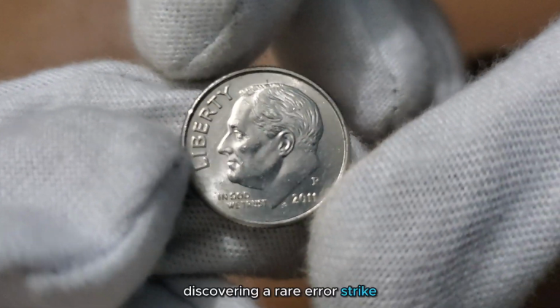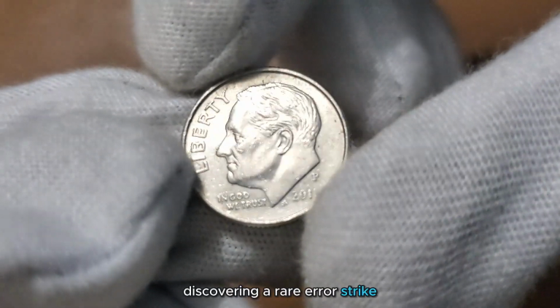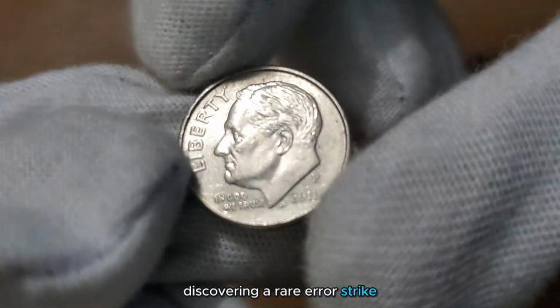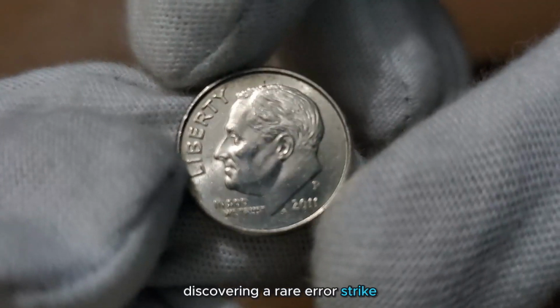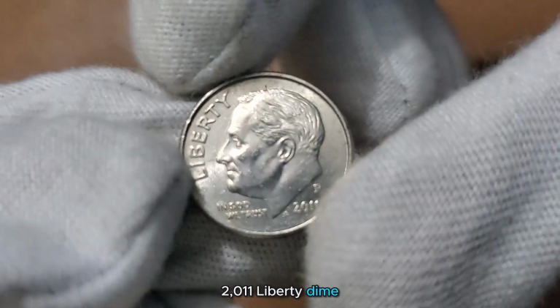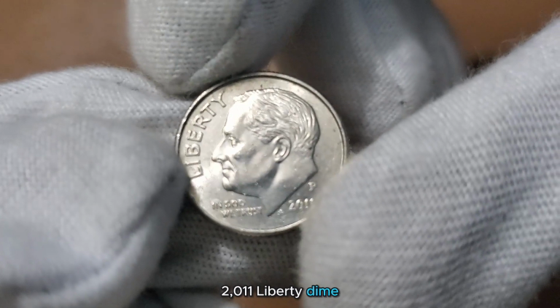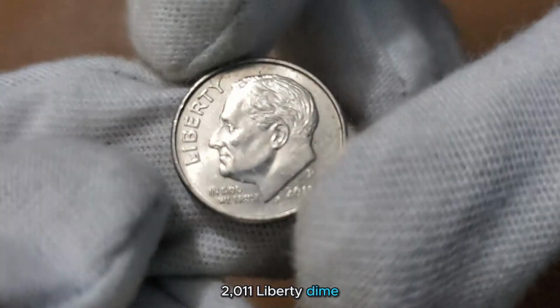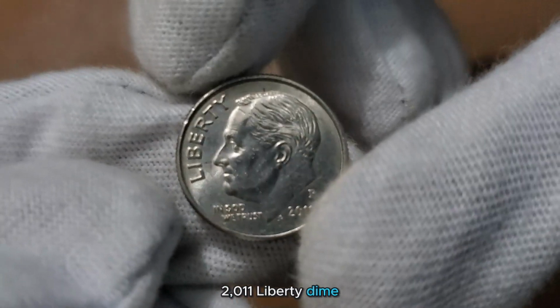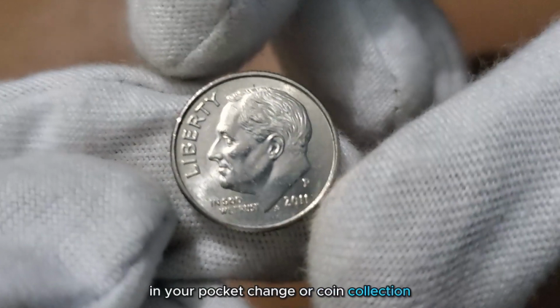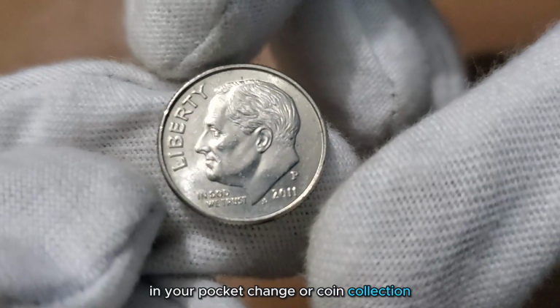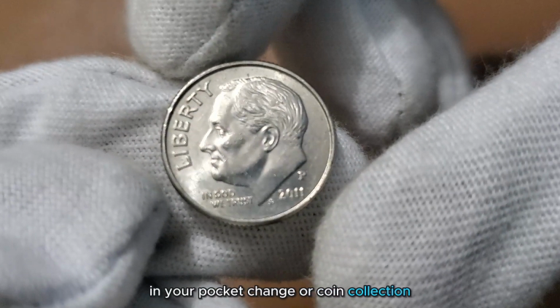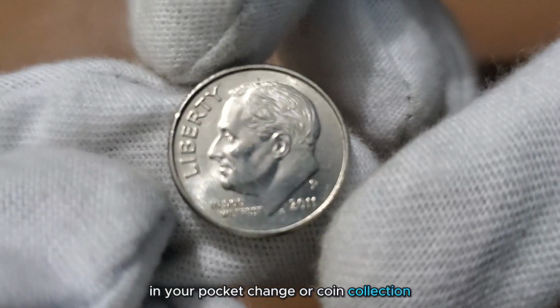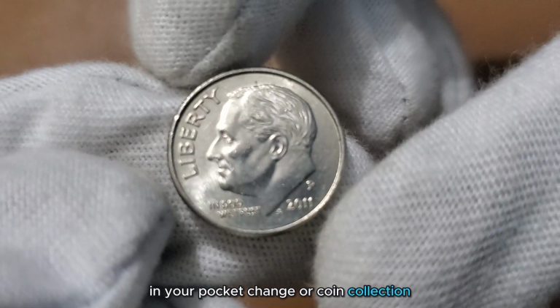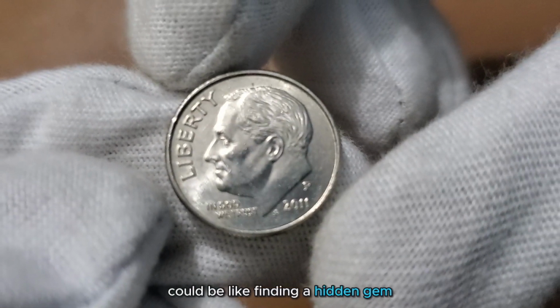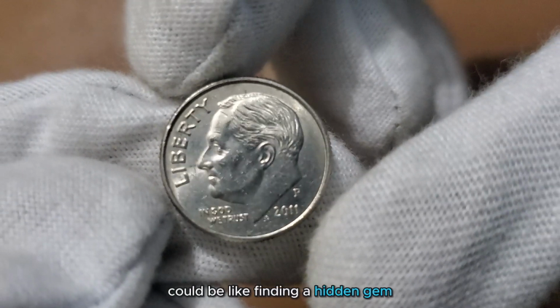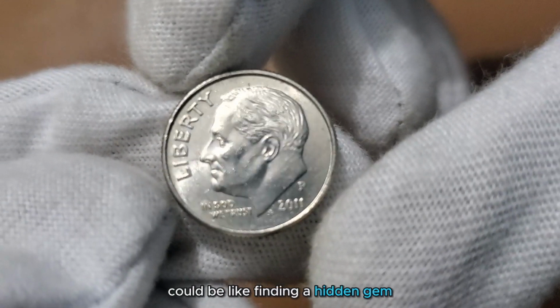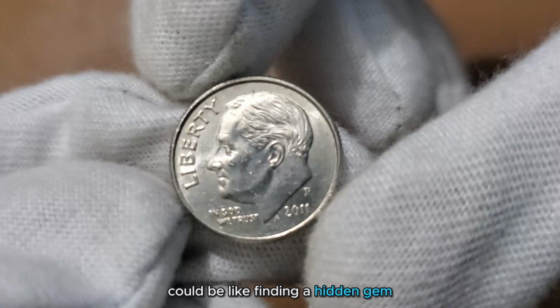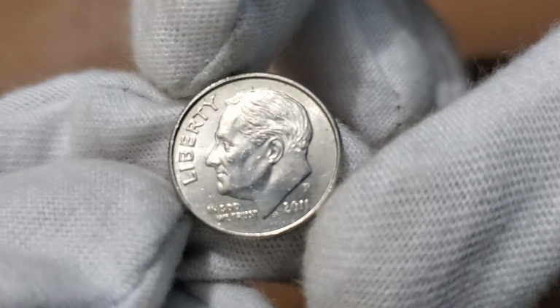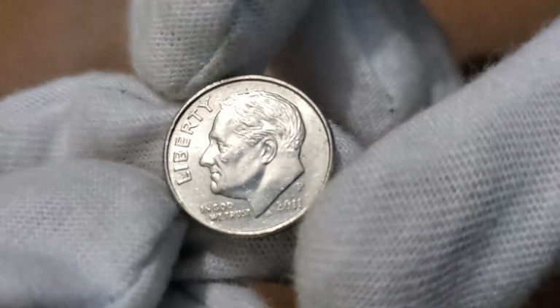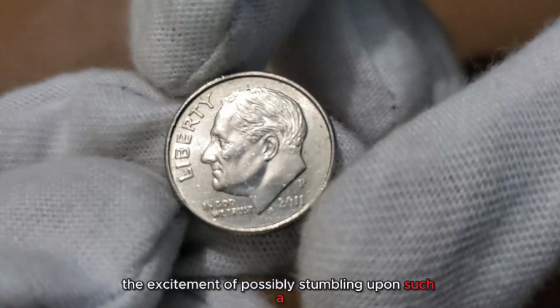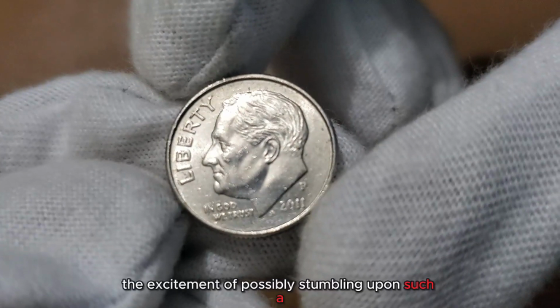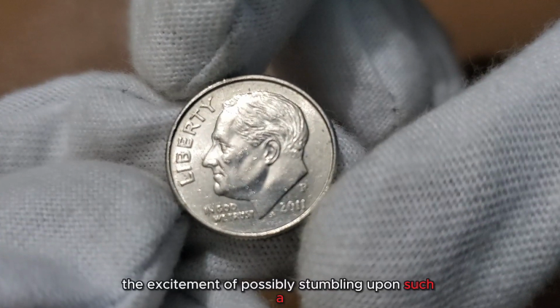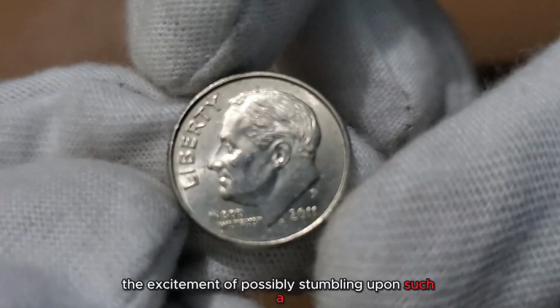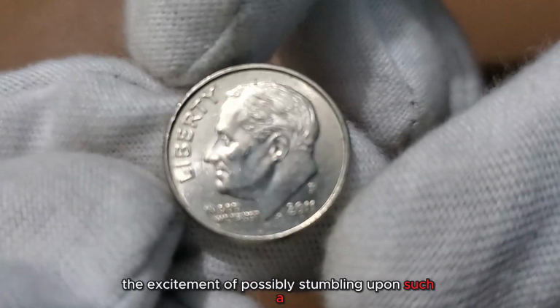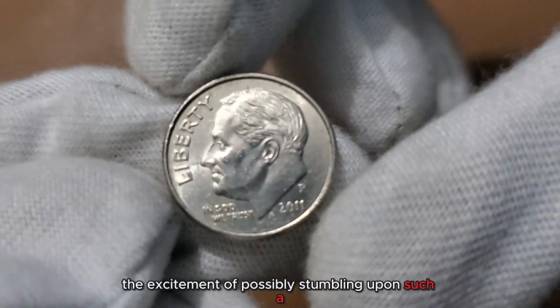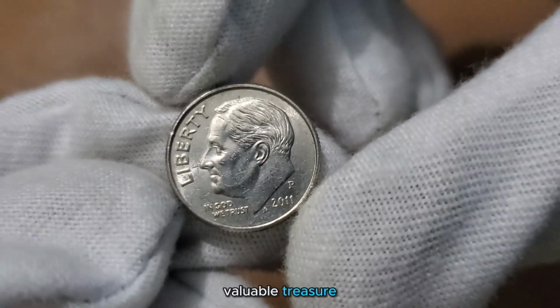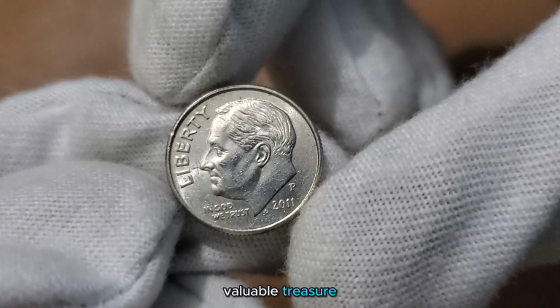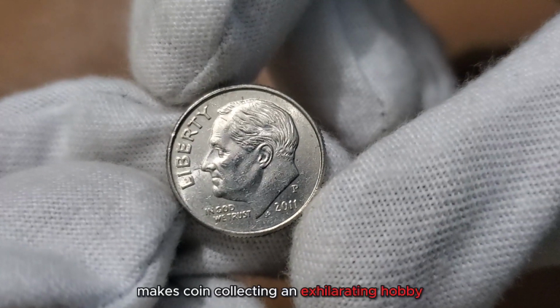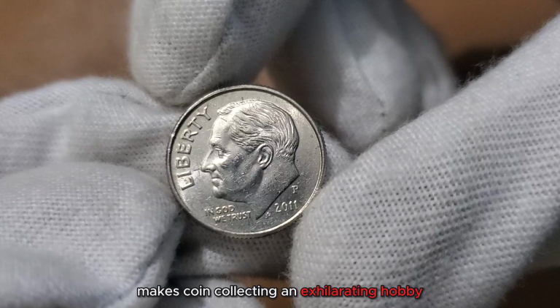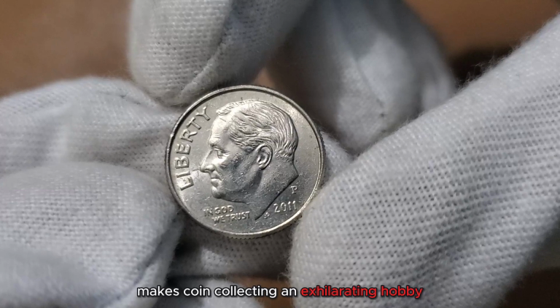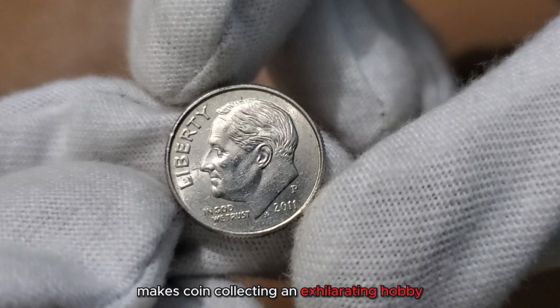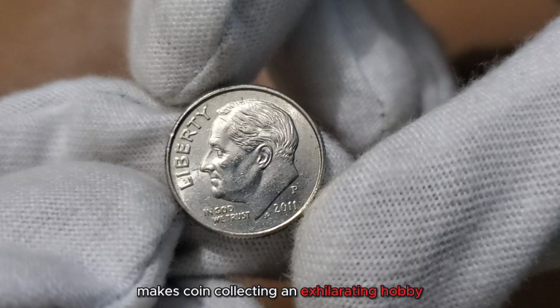Discovering a rare Error Strike 2011 Liberty Dime in your pocket change or coin collection could be like finding a hidden gem. The excitement of possibly stumbling upon such a valuable treasure makes coin collecting an exhilarating hobby.